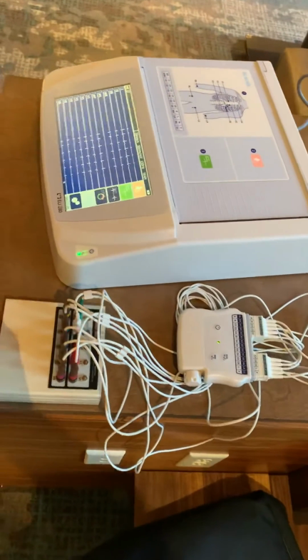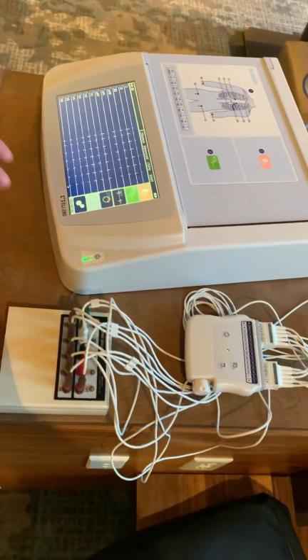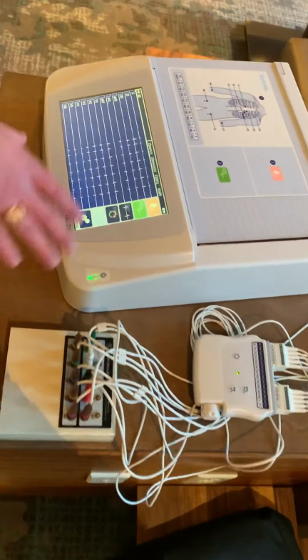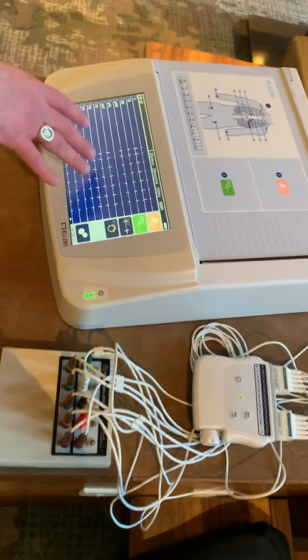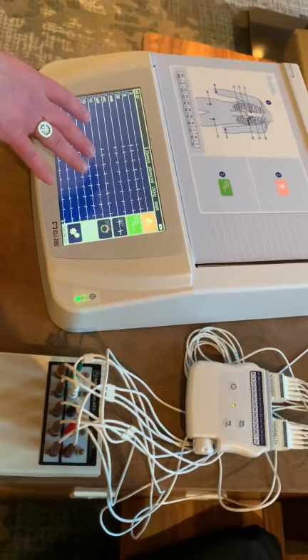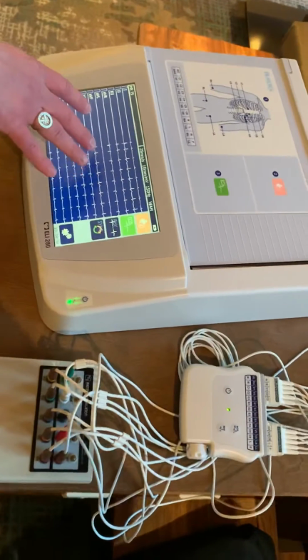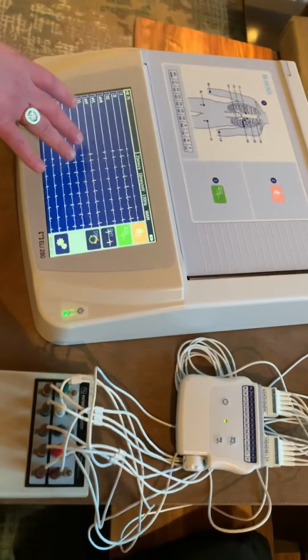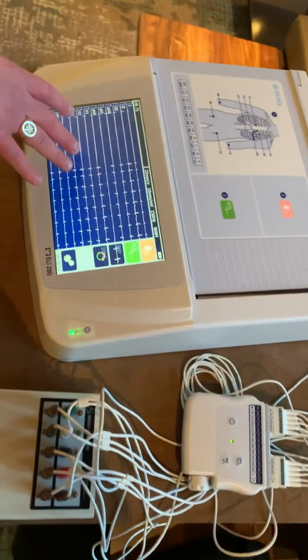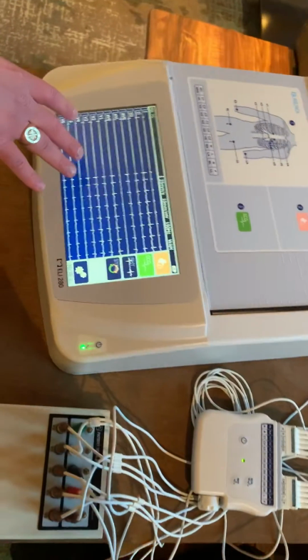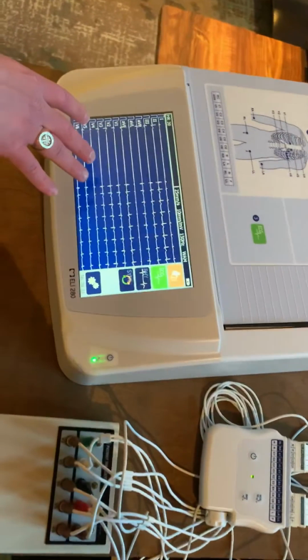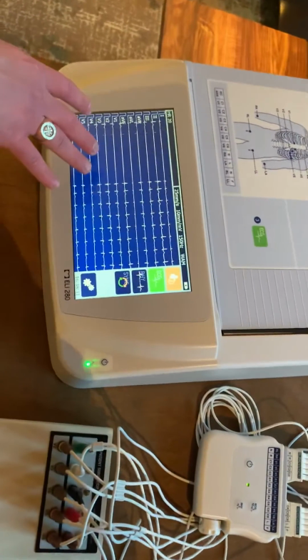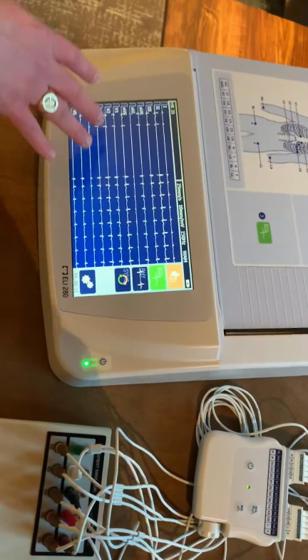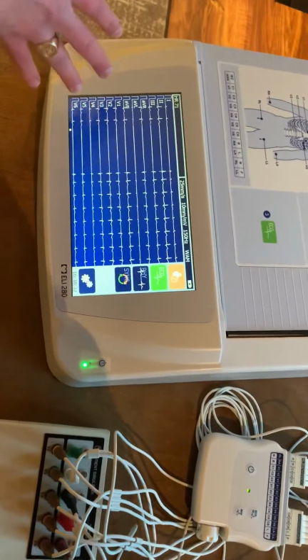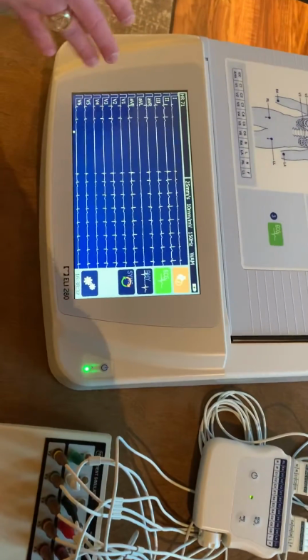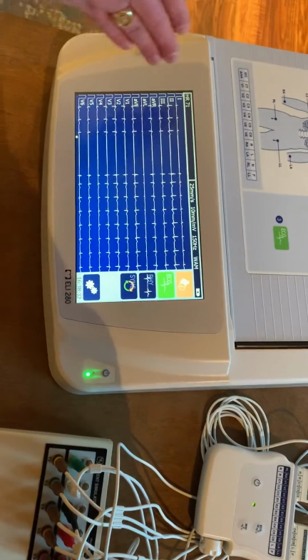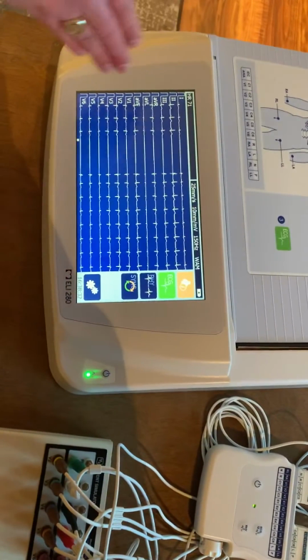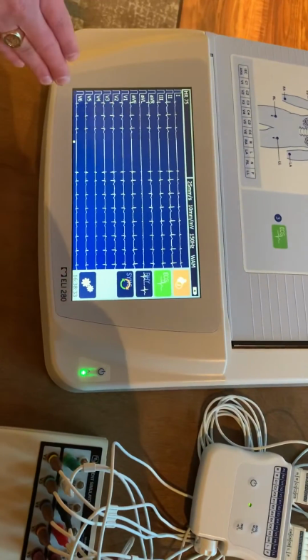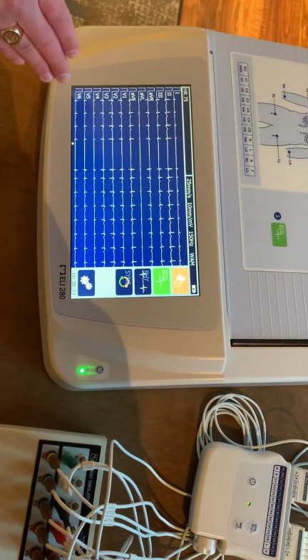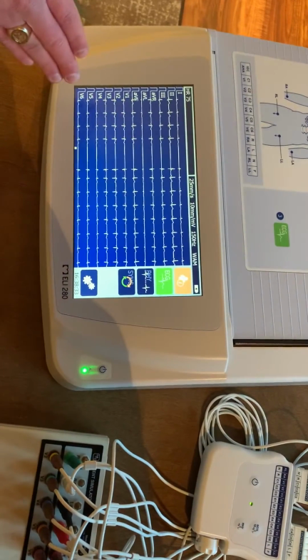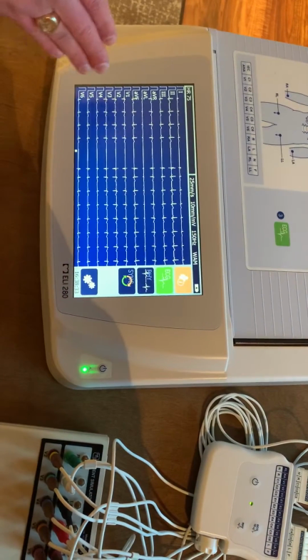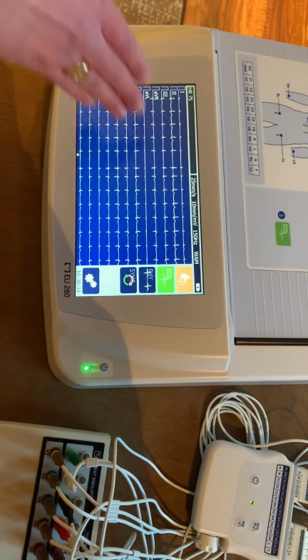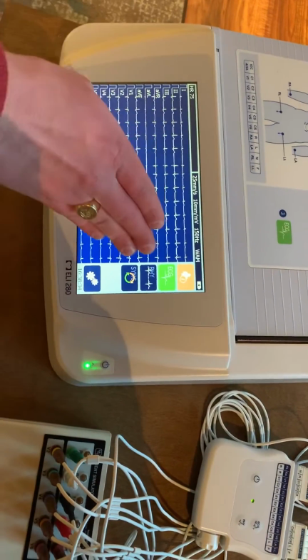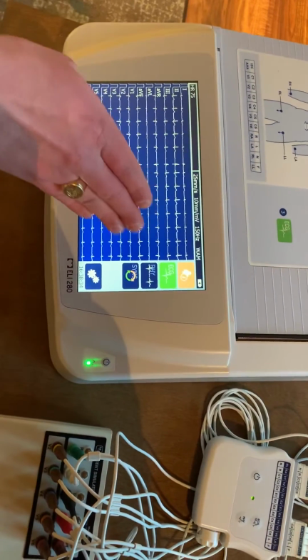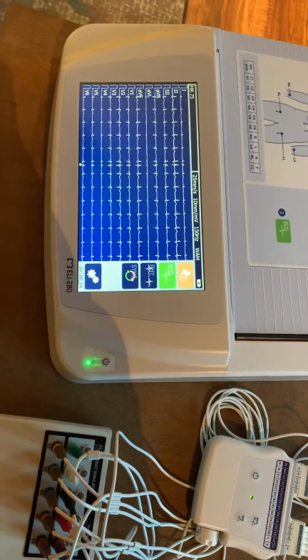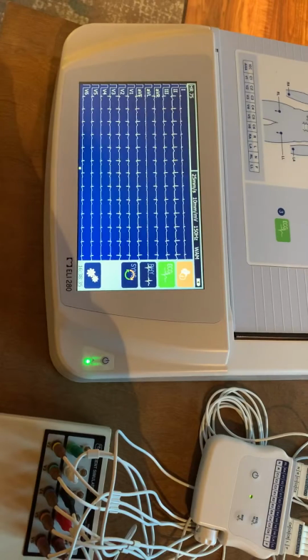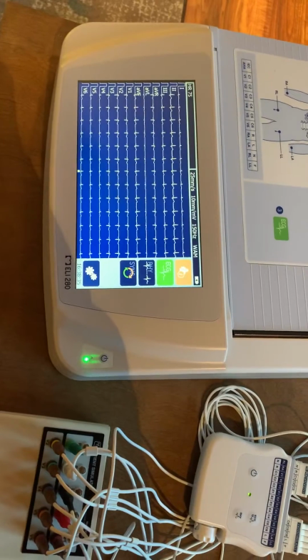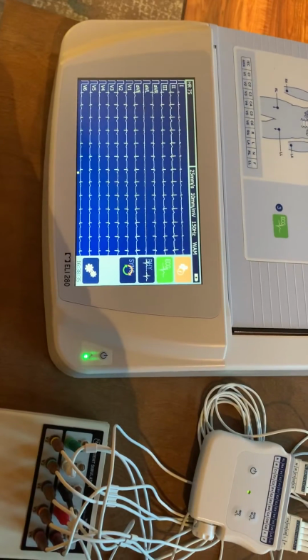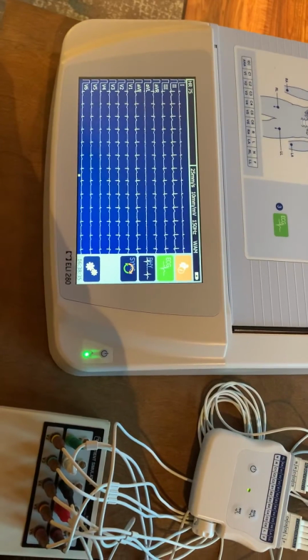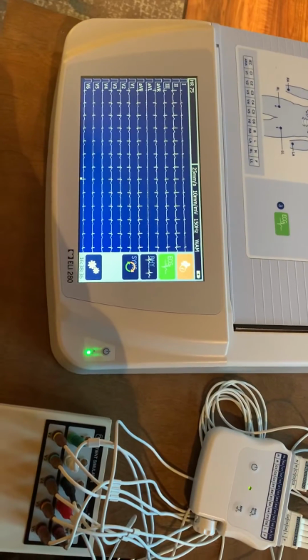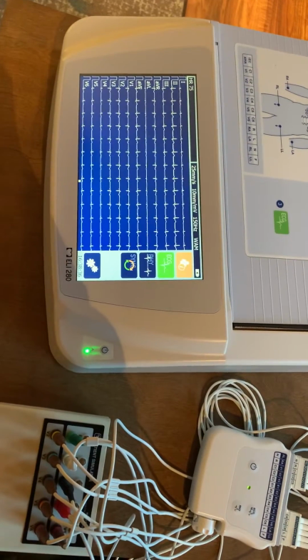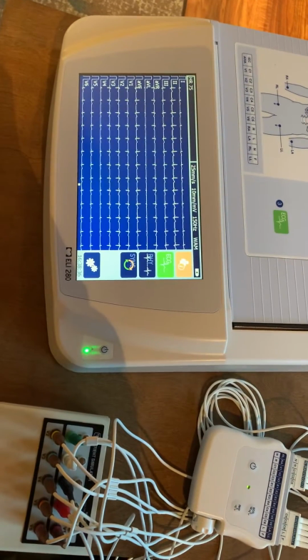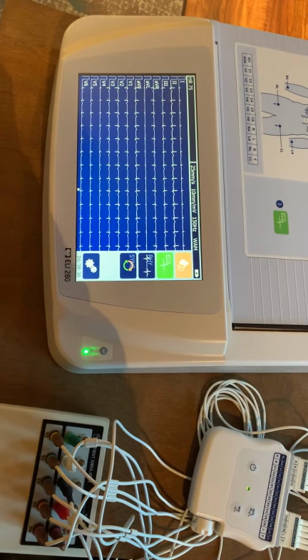Once there's electroactivity that is picked up, you will see the tracings on the 12 leads on the top of the screen, and it will start to show.